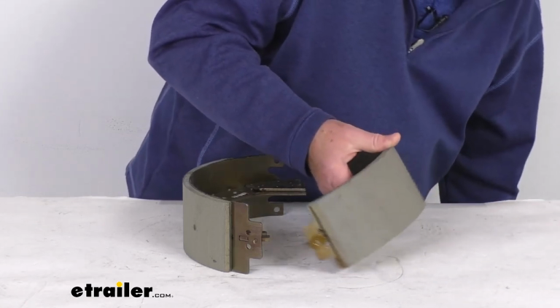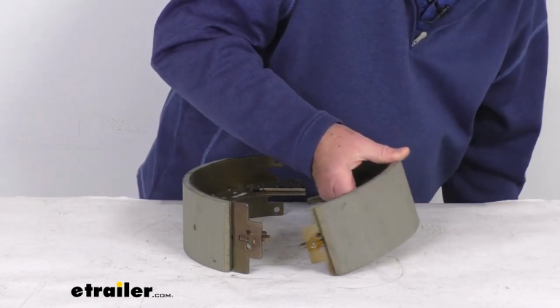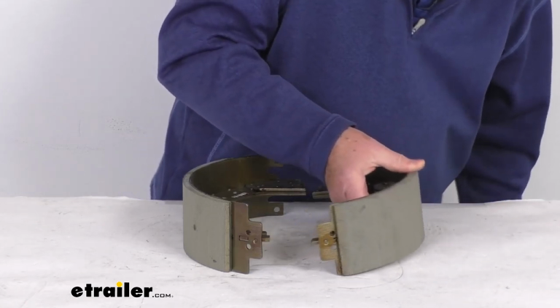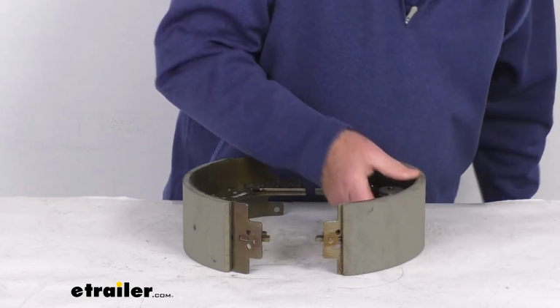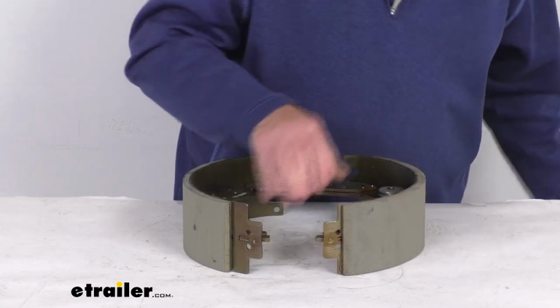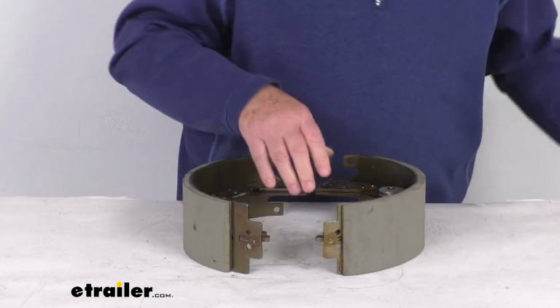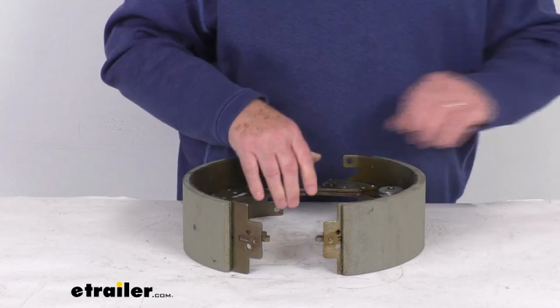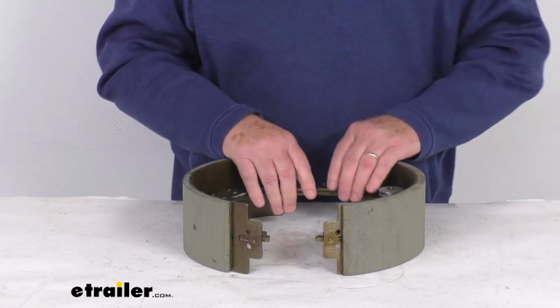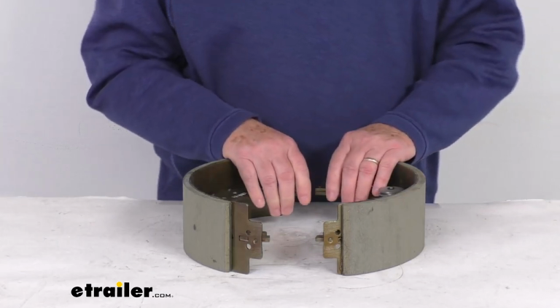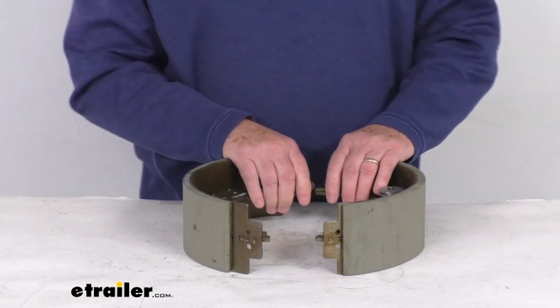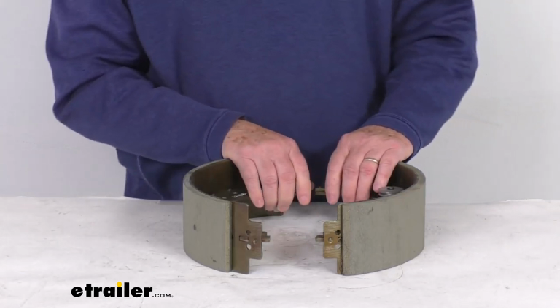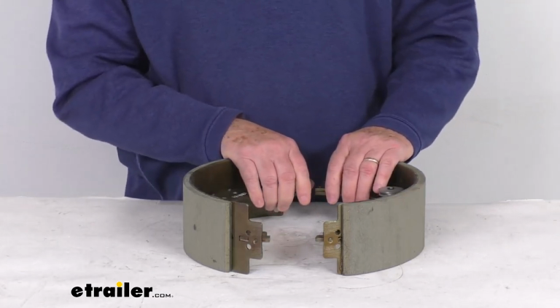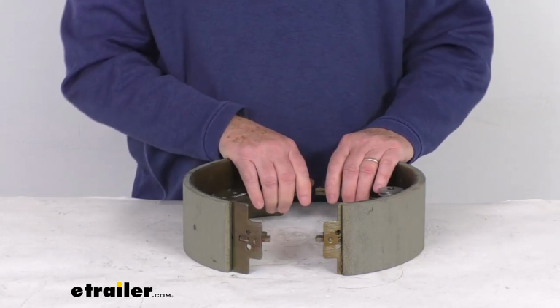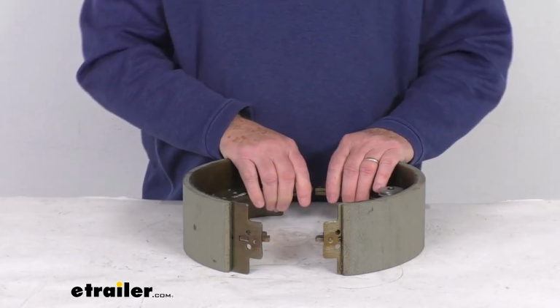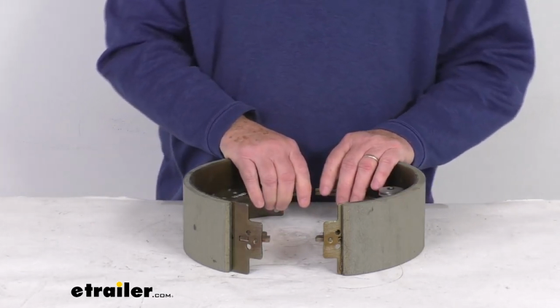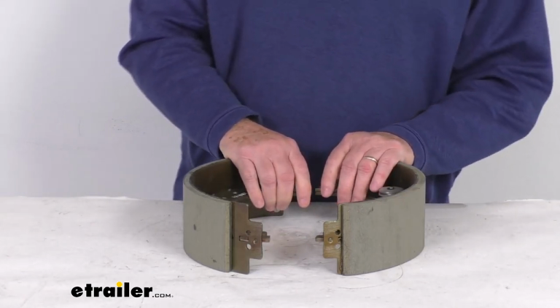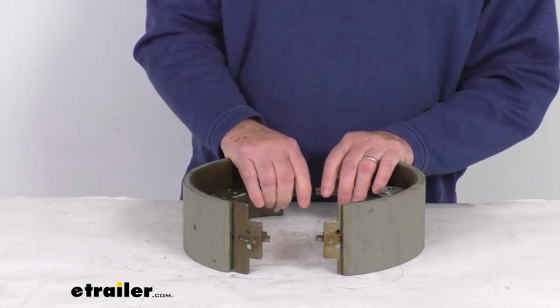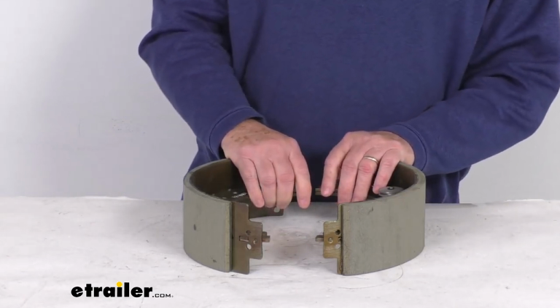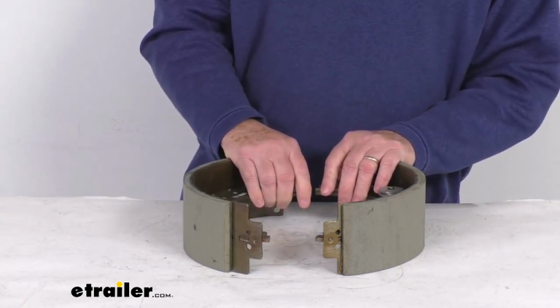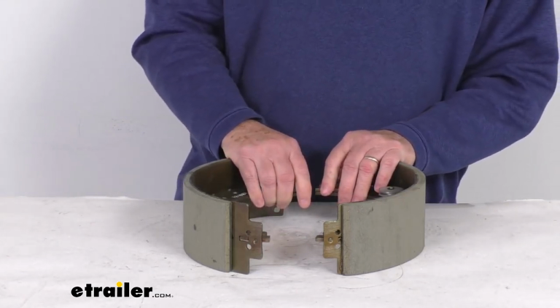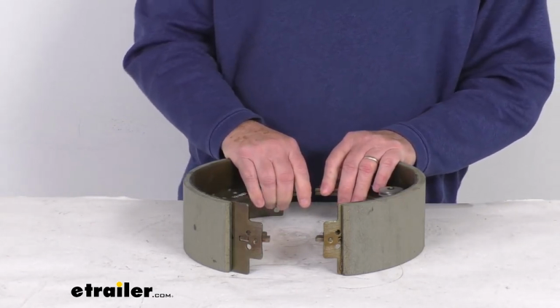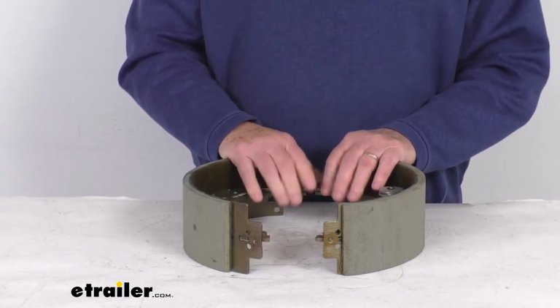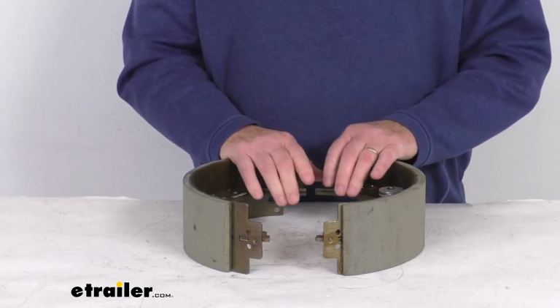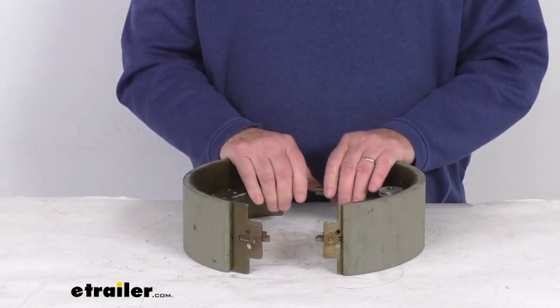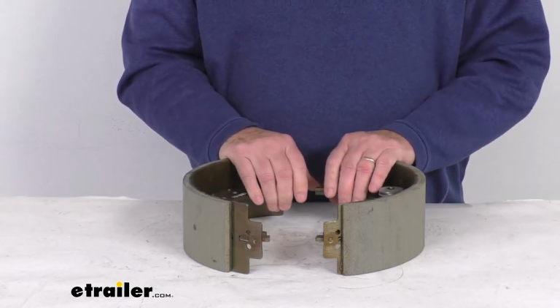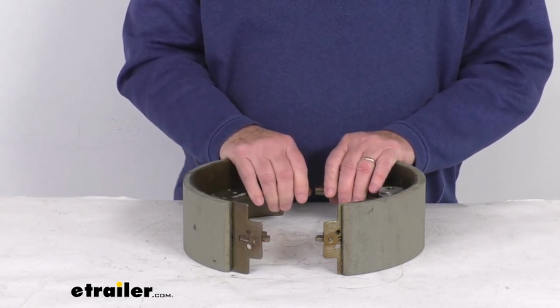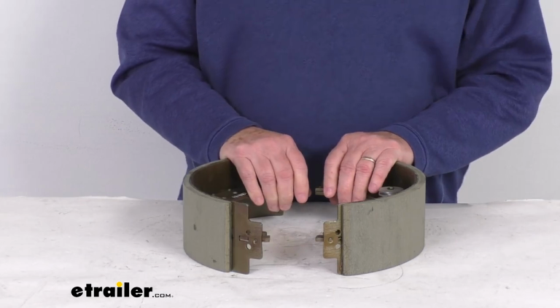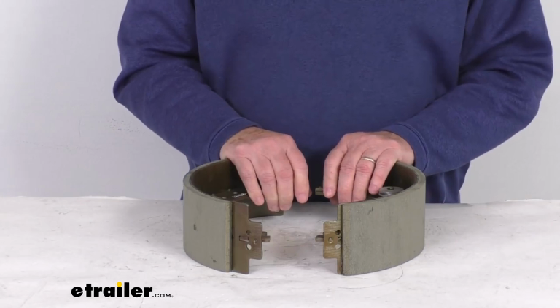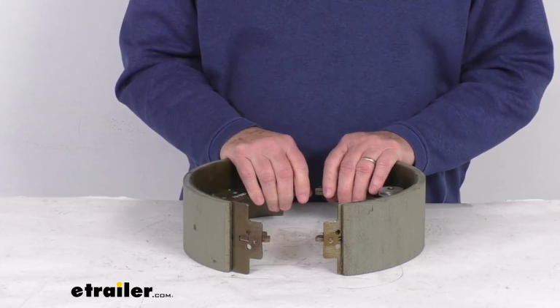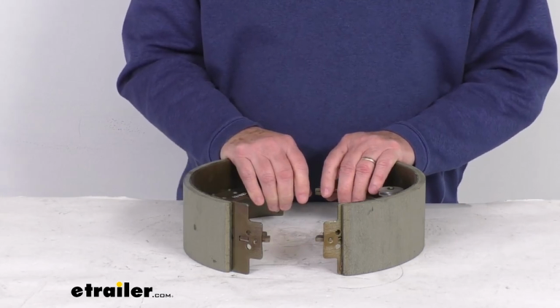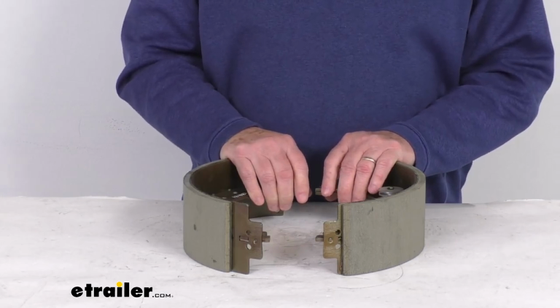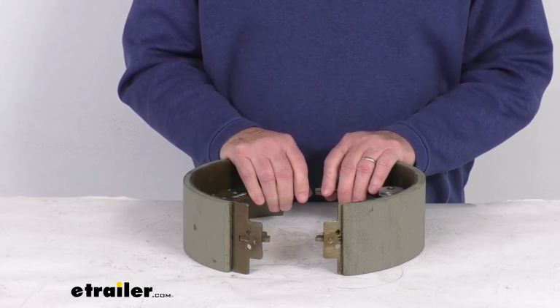The installation hardware to install these to the backing plate is not included — we do sell those separately. These are left-hand driver side brake shoes.